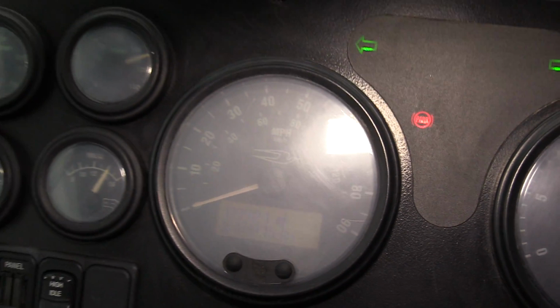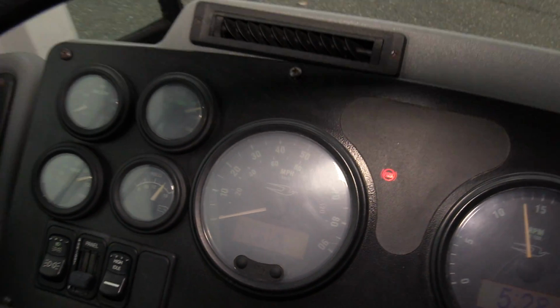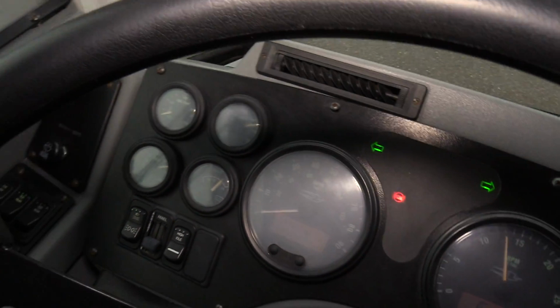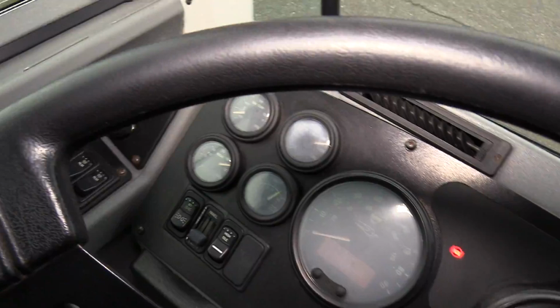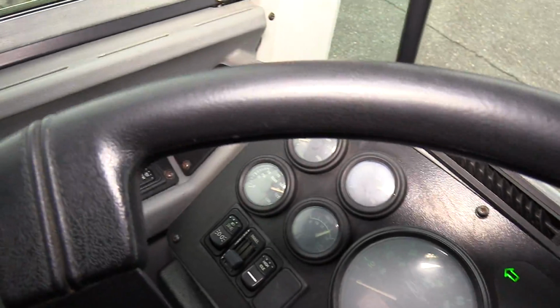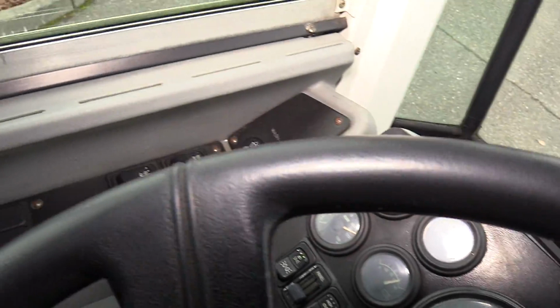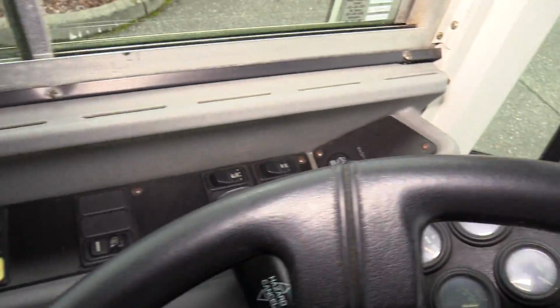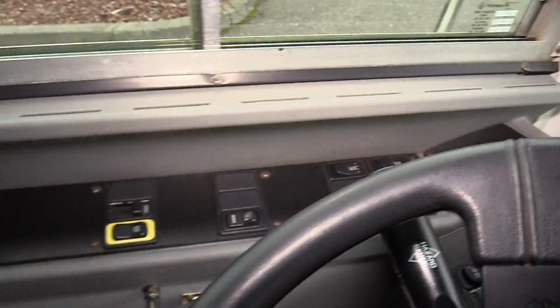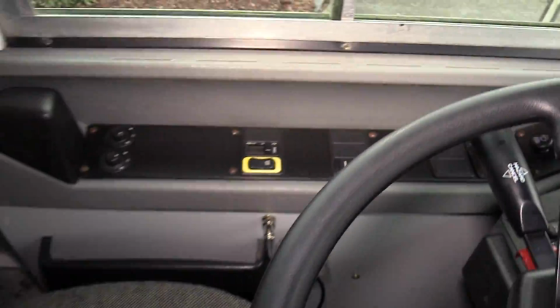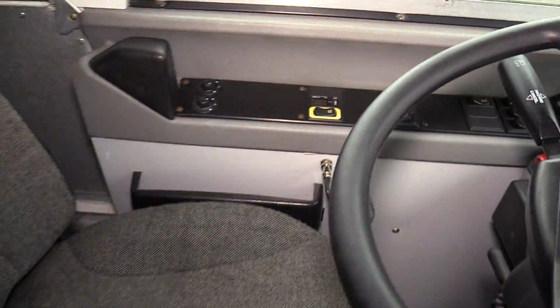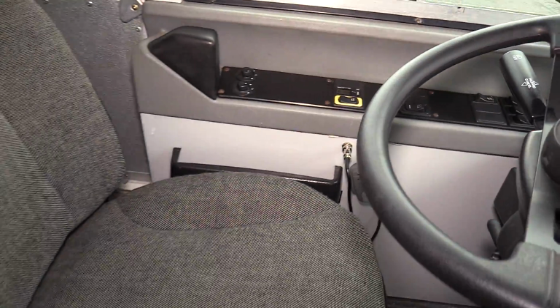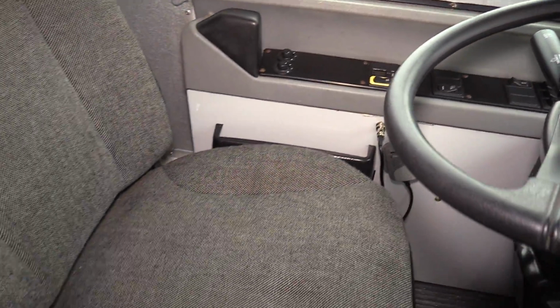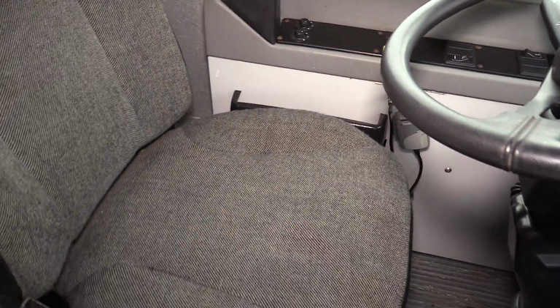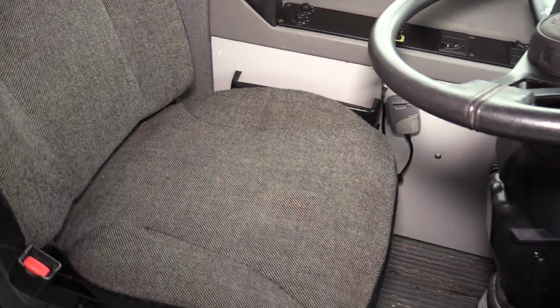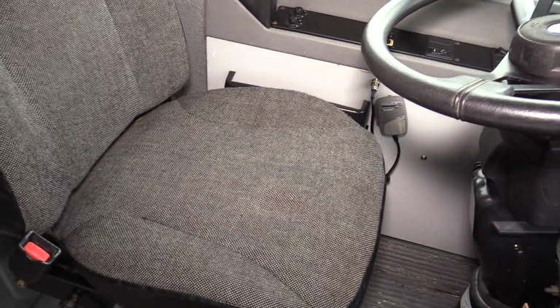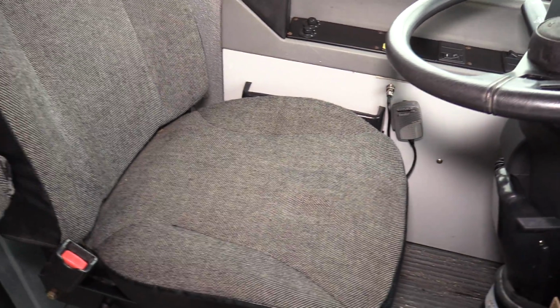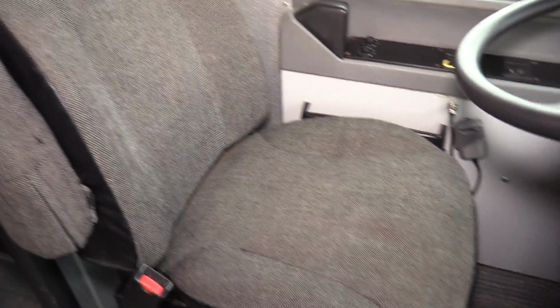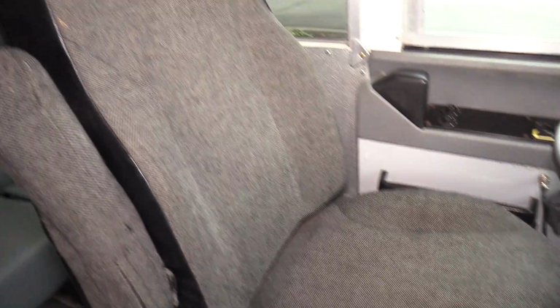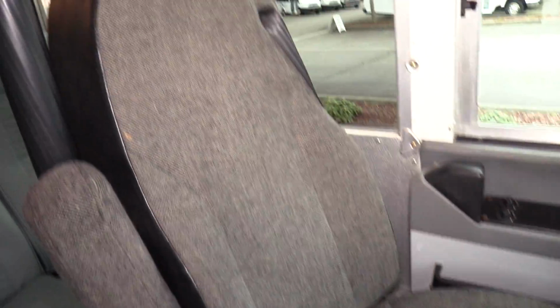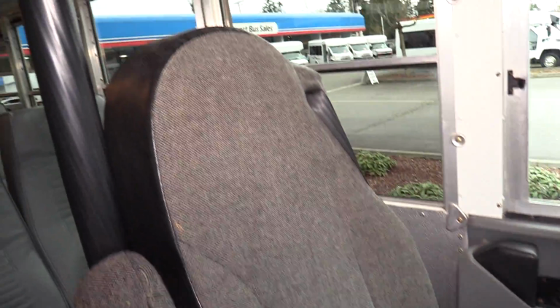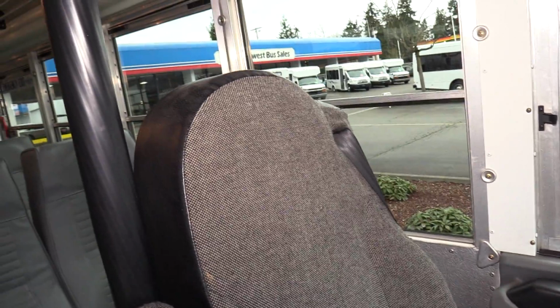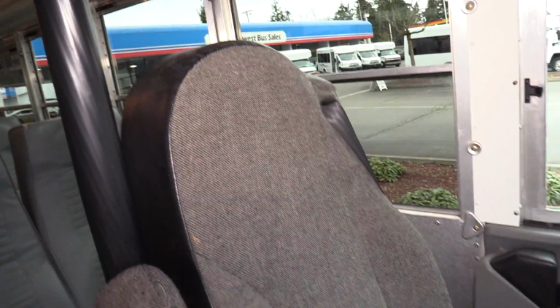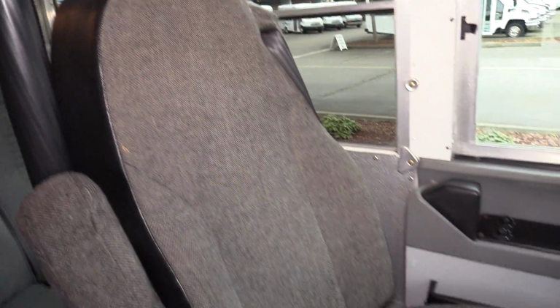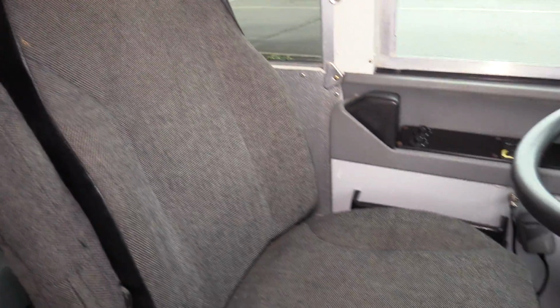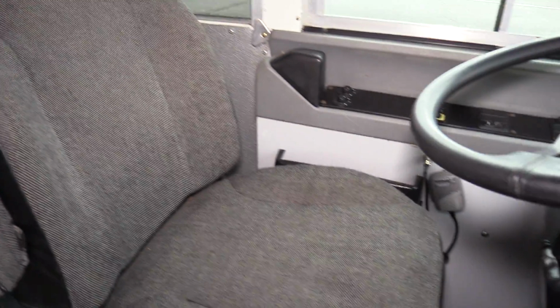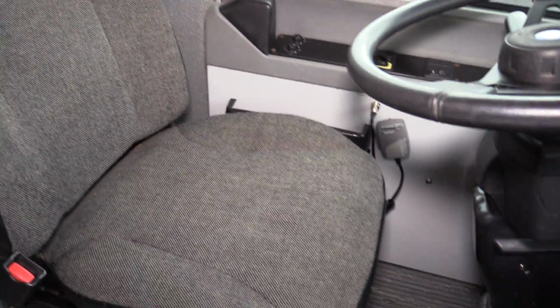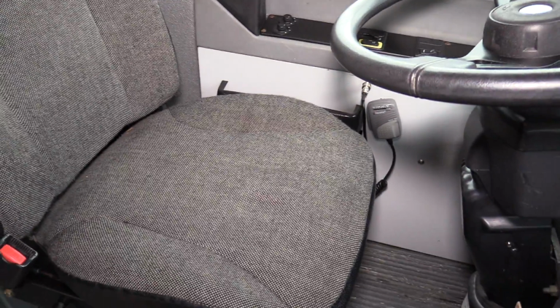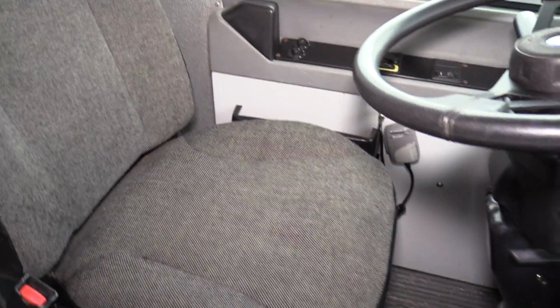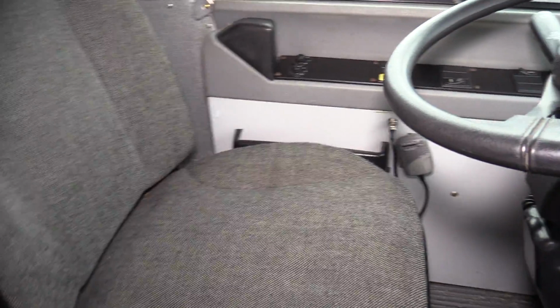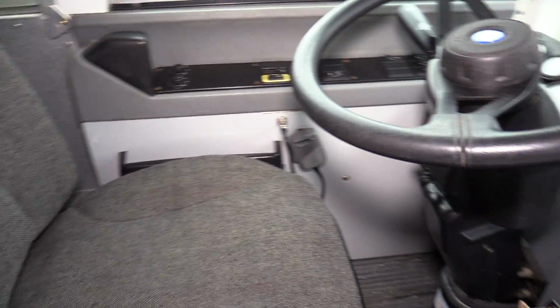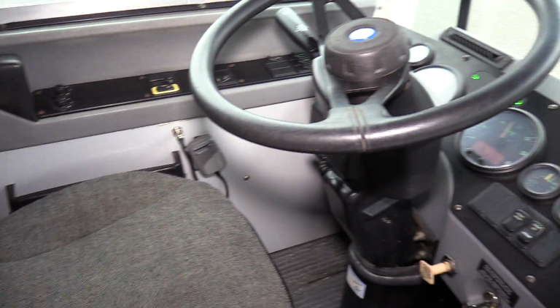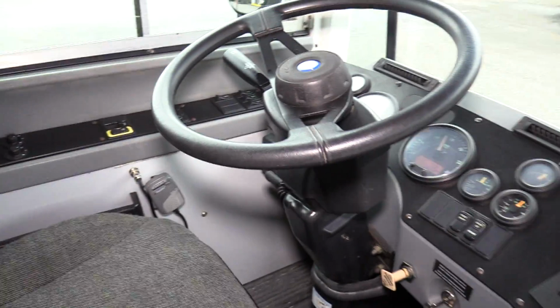This bus has 123,000 miles on it — a lot of life left in it. As for the driver seat upholstery, no rips, tears, or anything like that. It's in good condition.